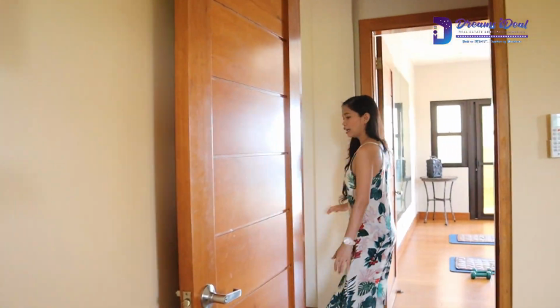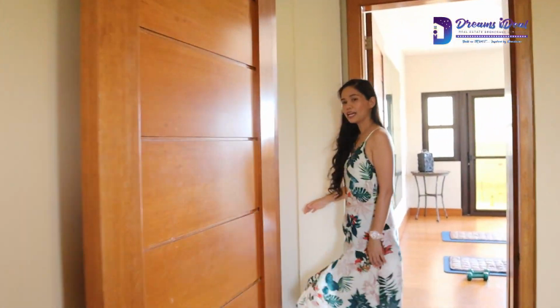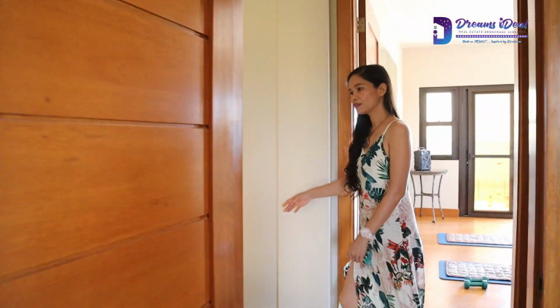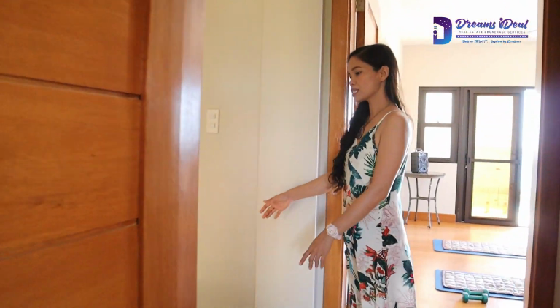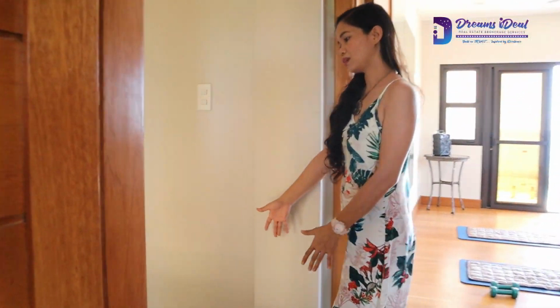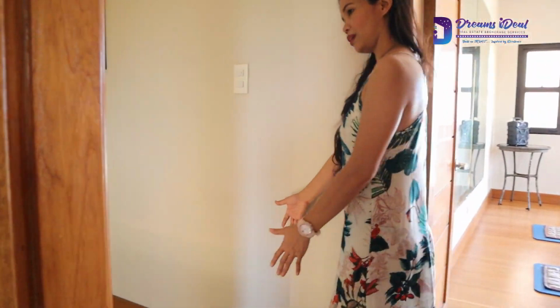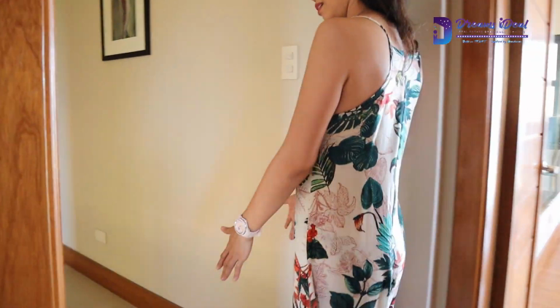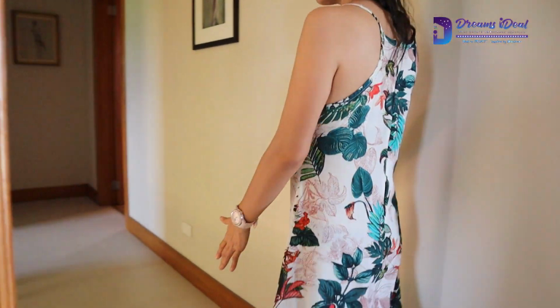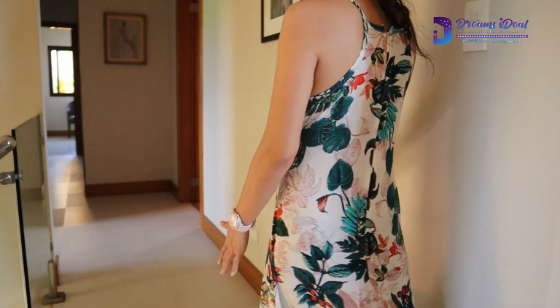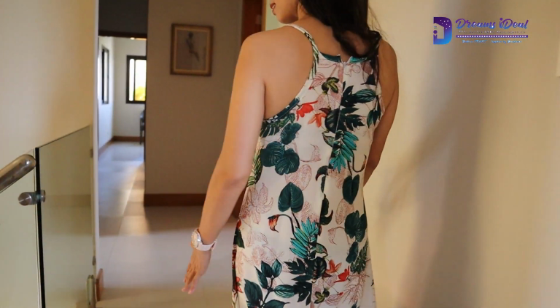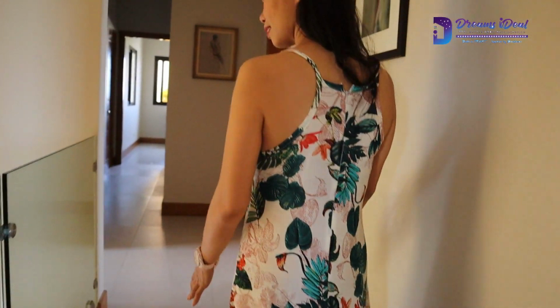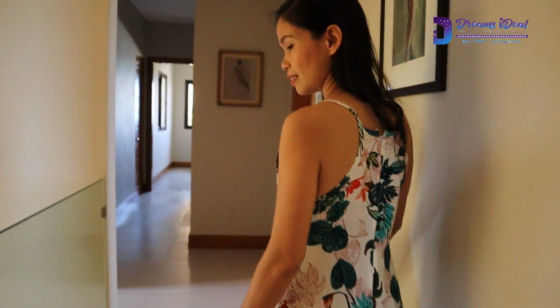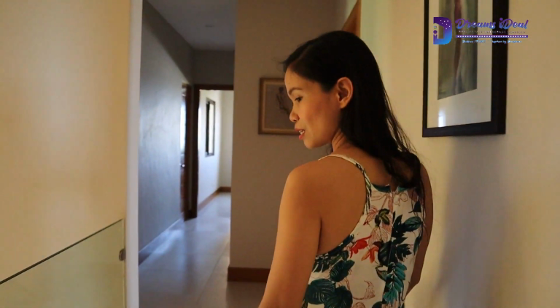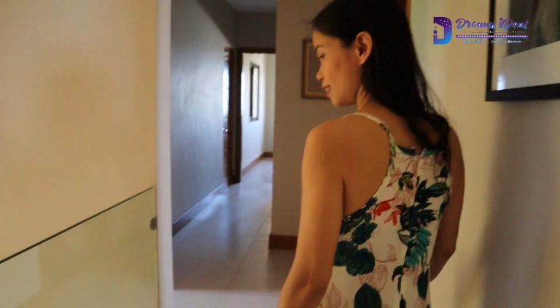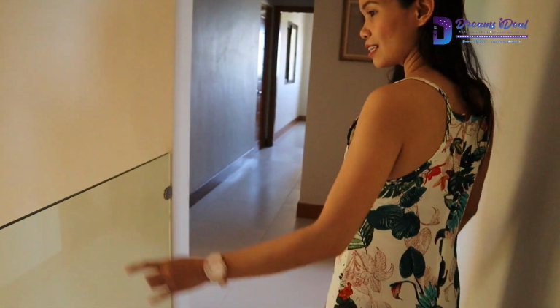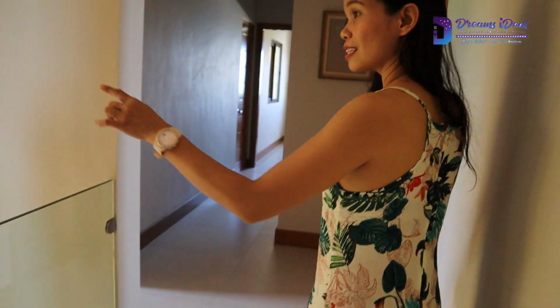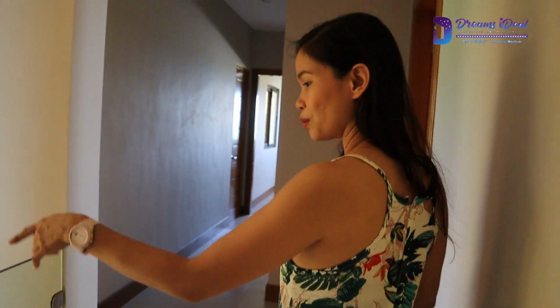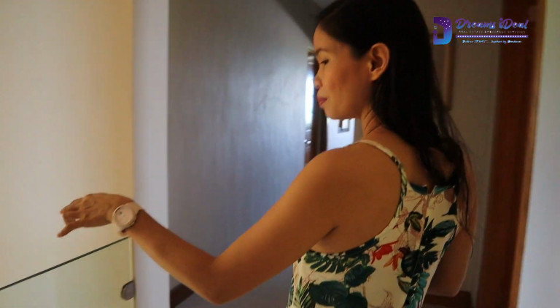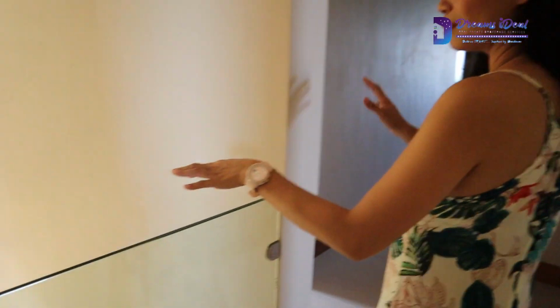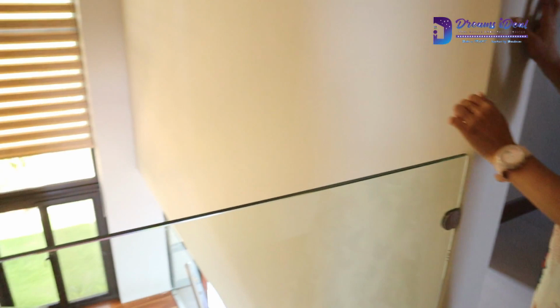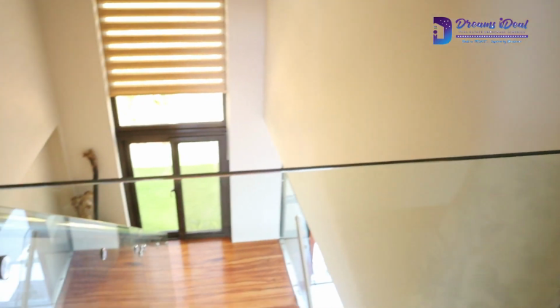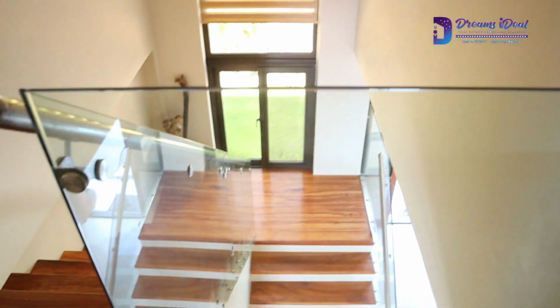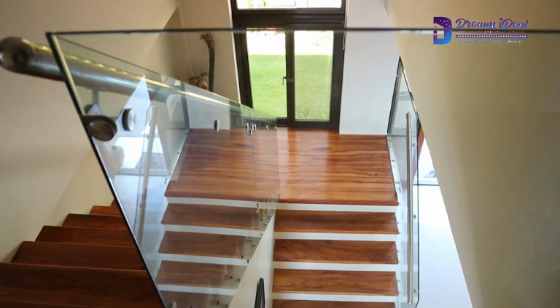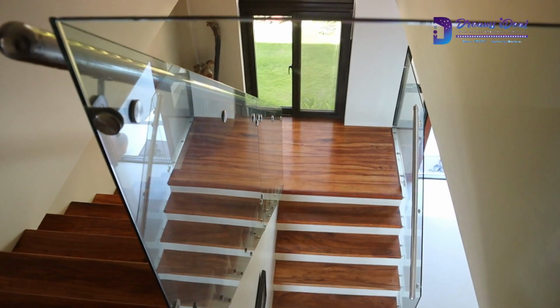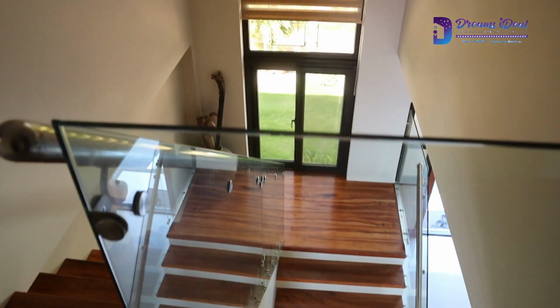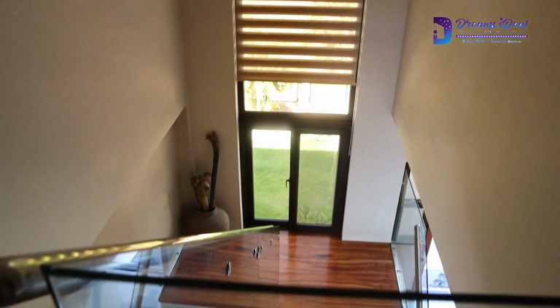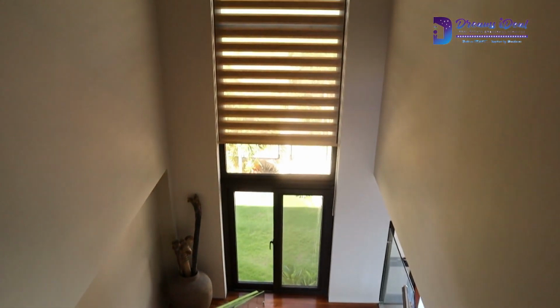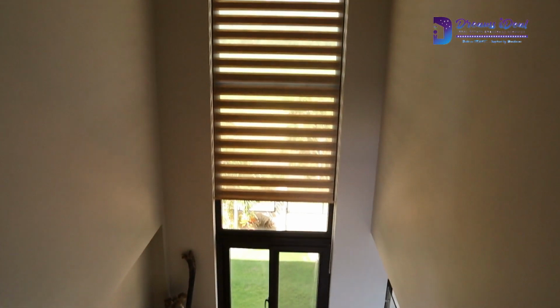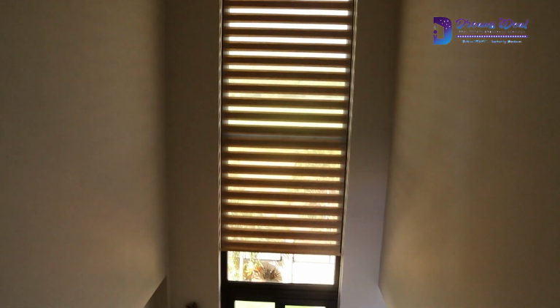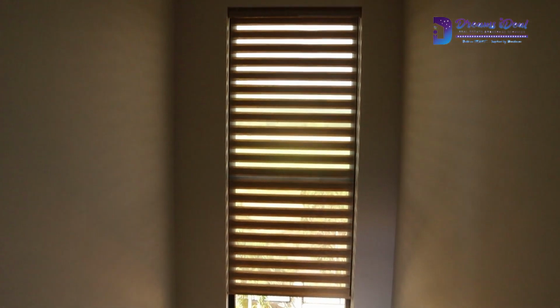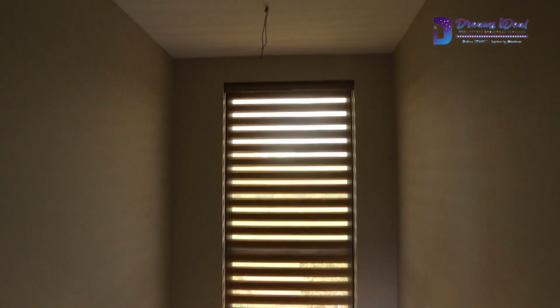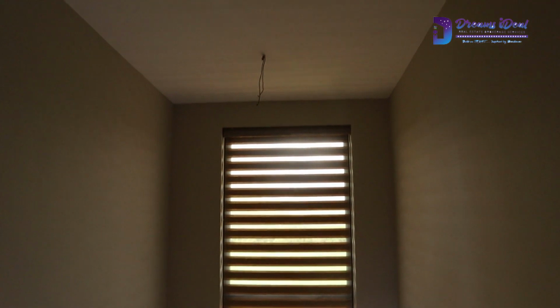There's a small hallway here, and look at the stairs — very gorgeous. You can just put a chandelier over there.